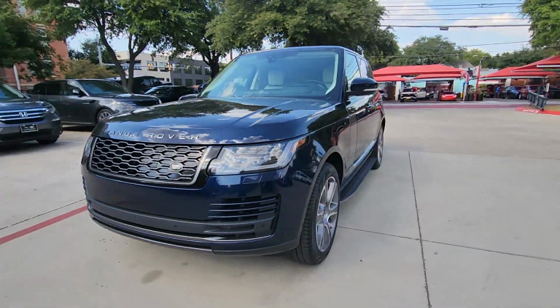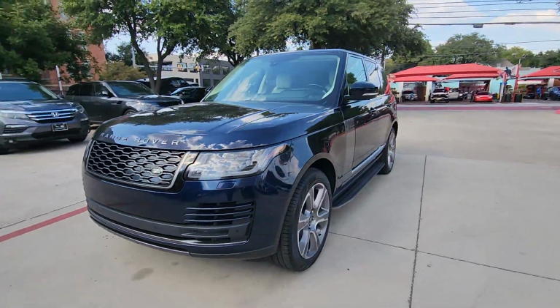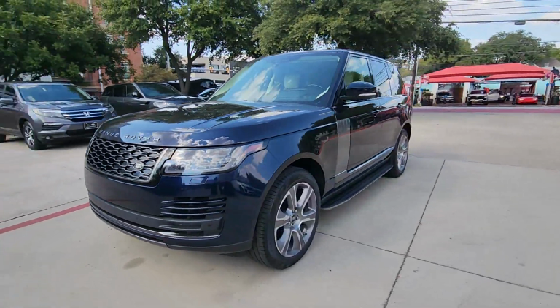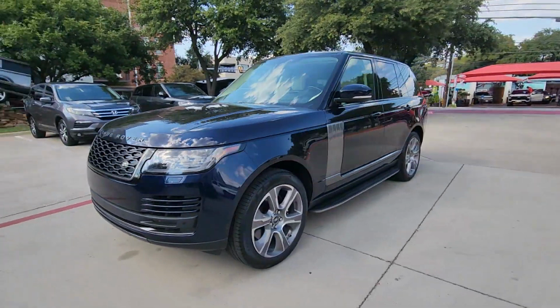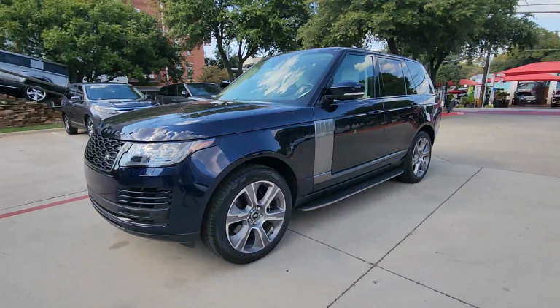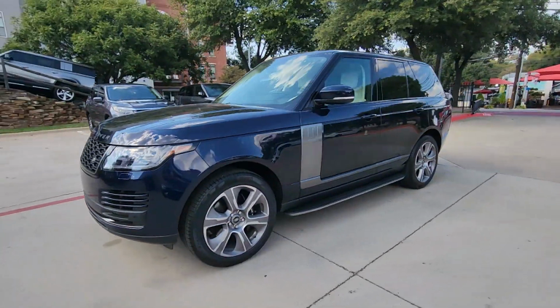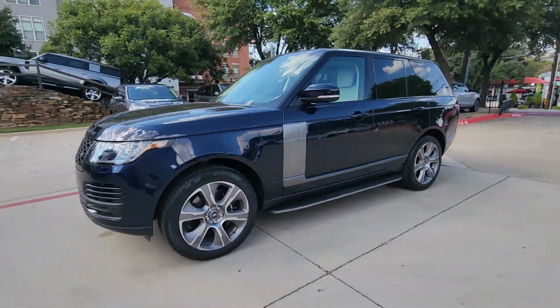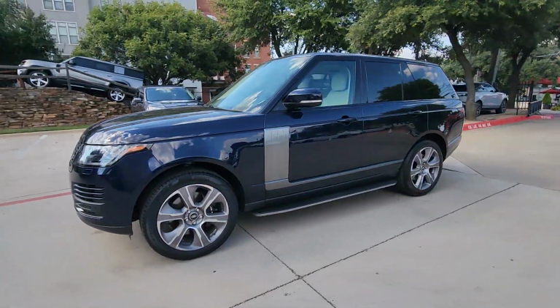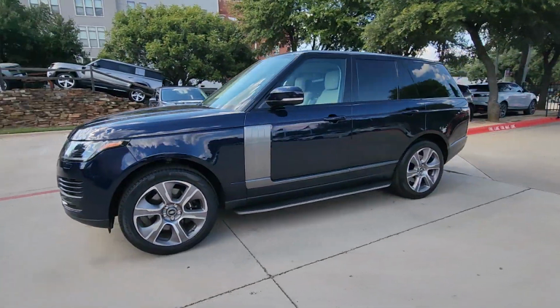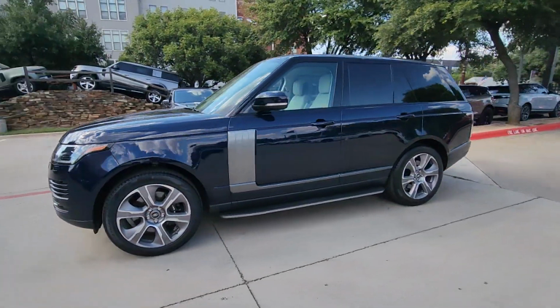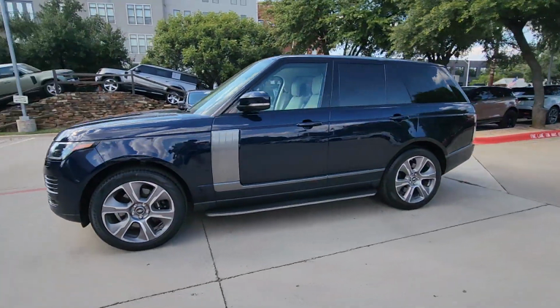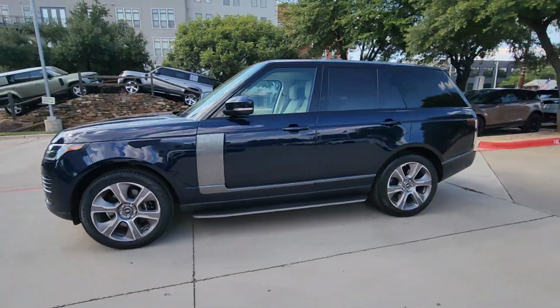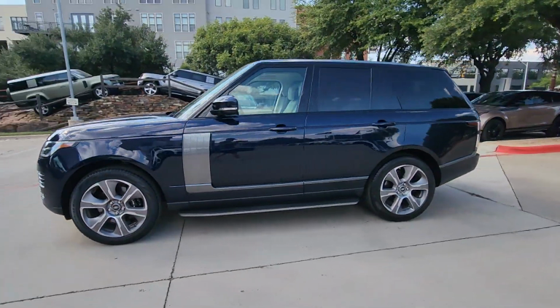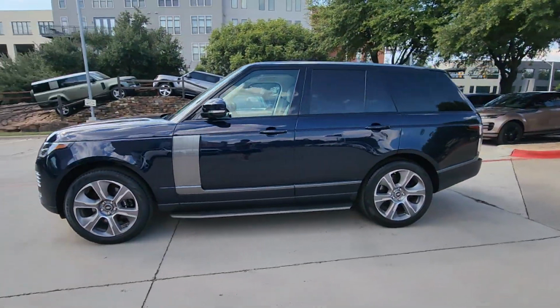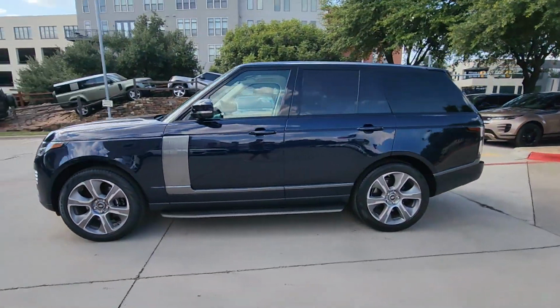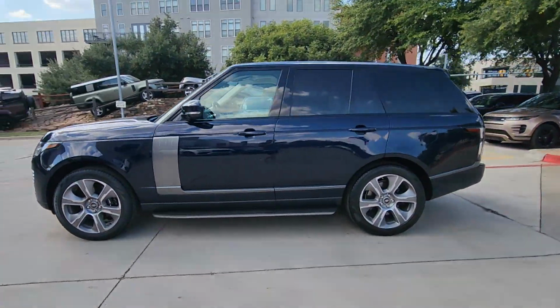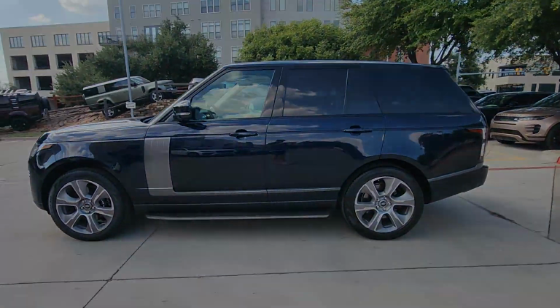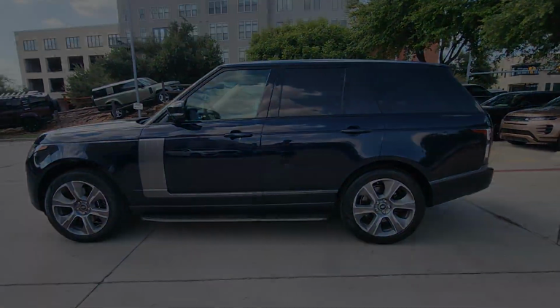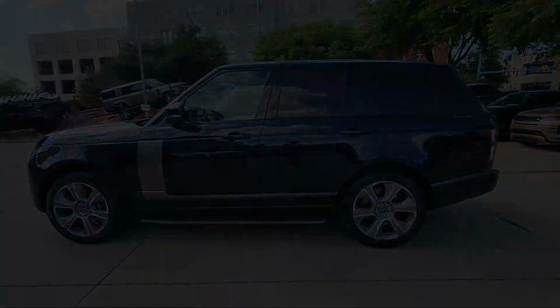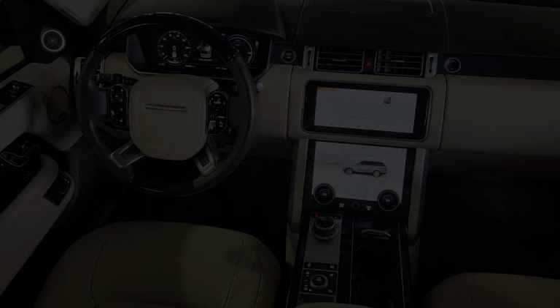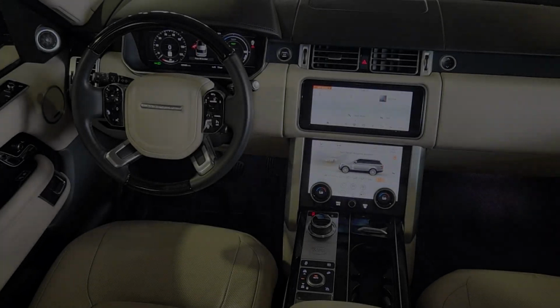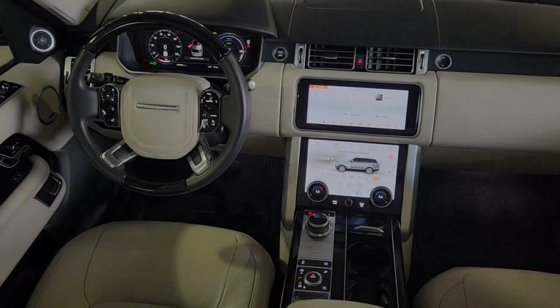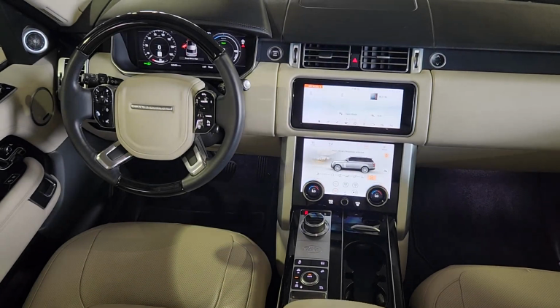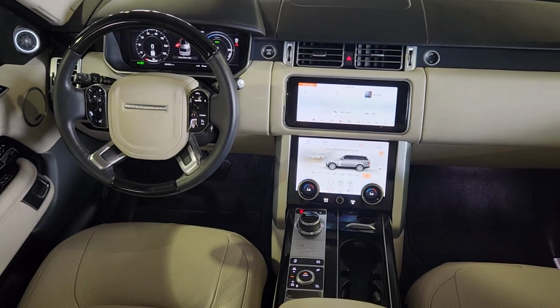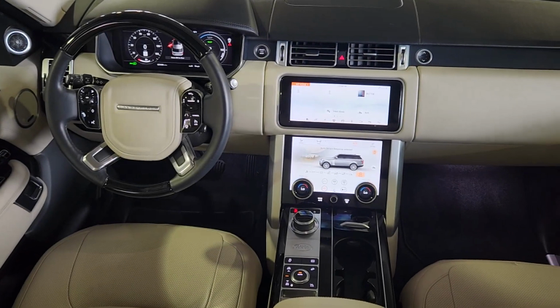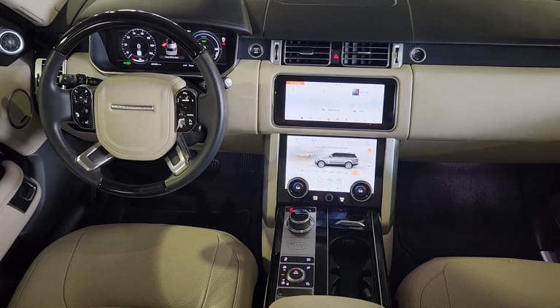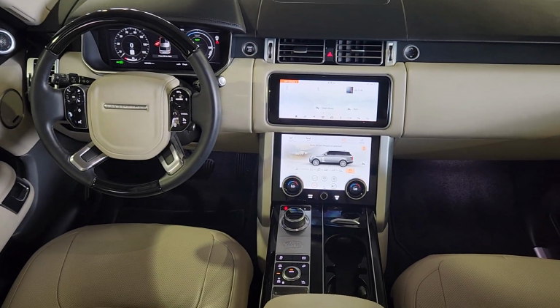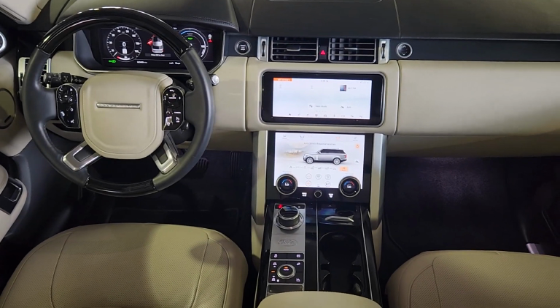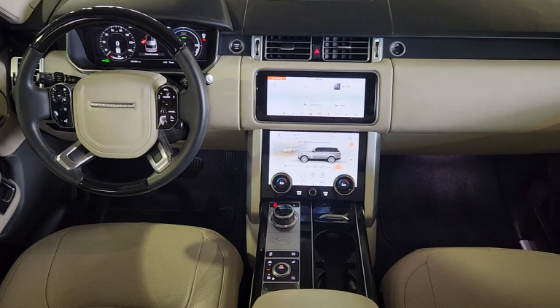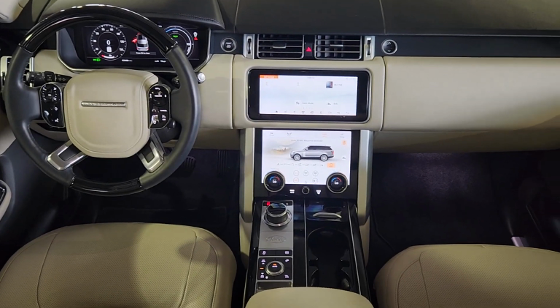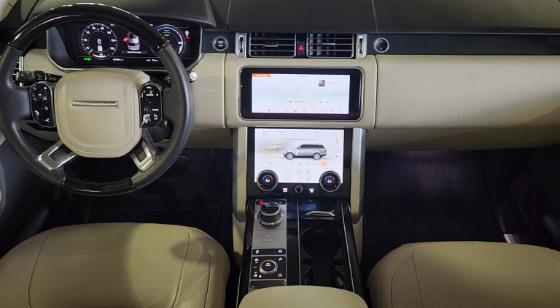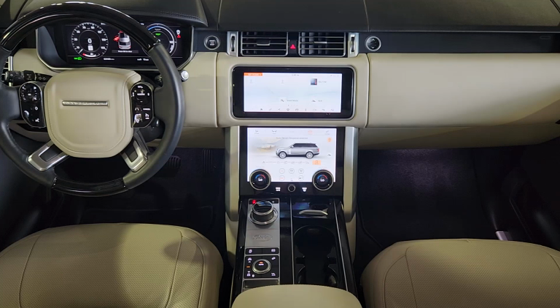Plush, hushed, and powerful, this breathtakingly modern, supremely luxurious off-roader transports you in every sense of the word.